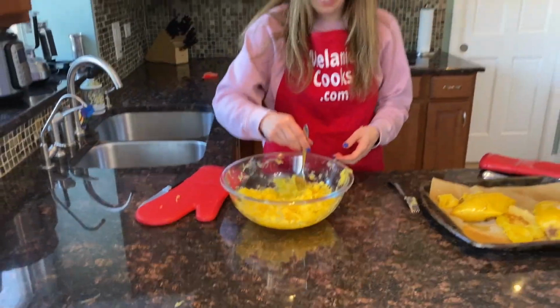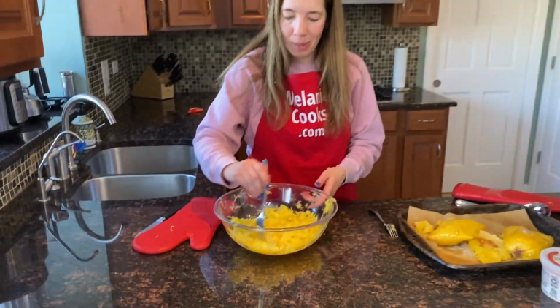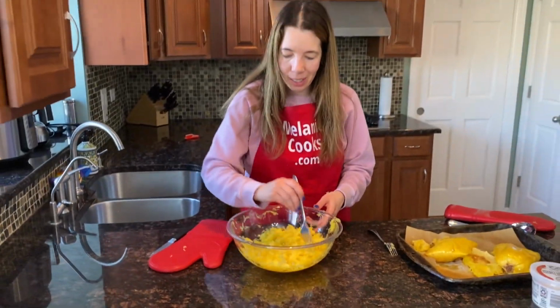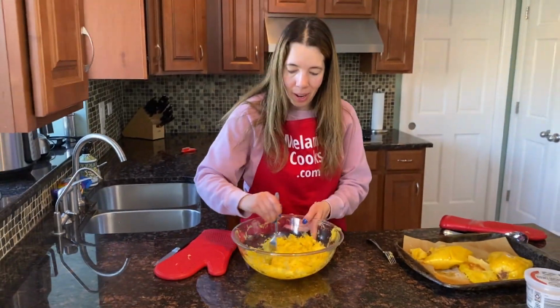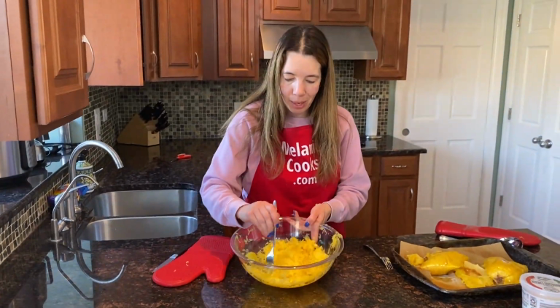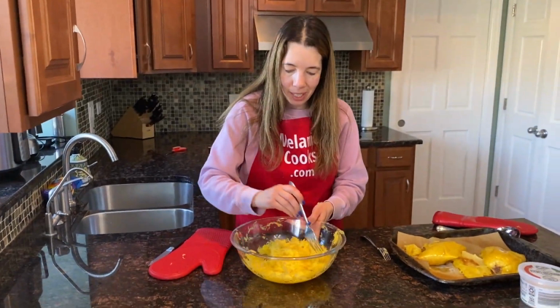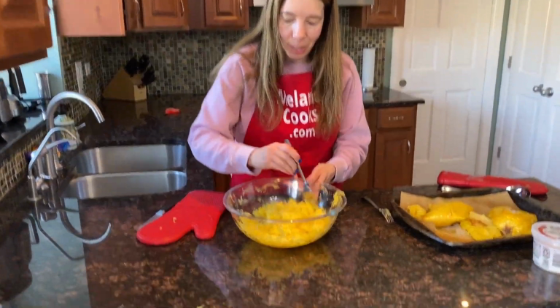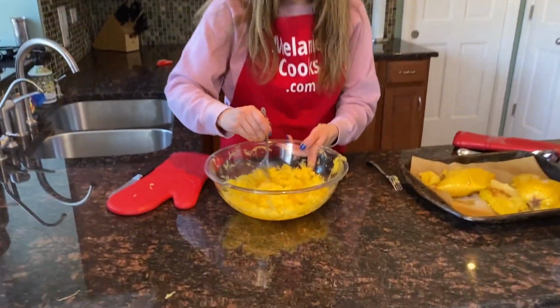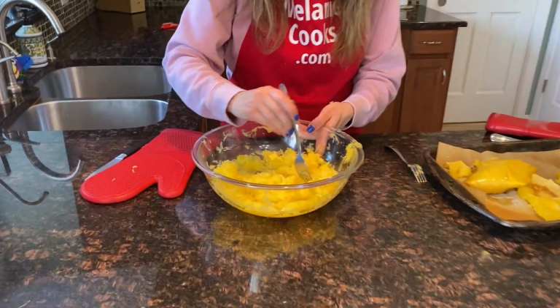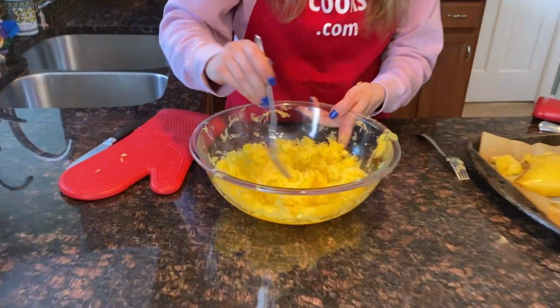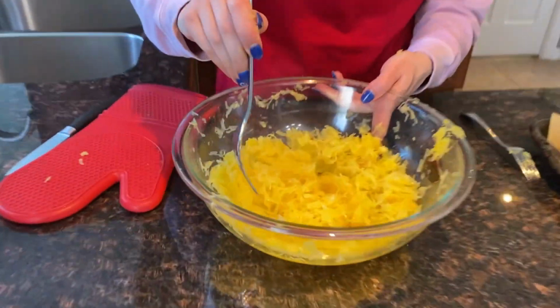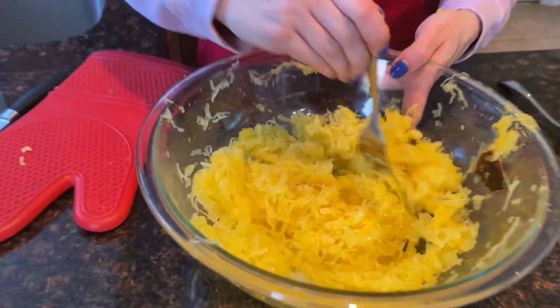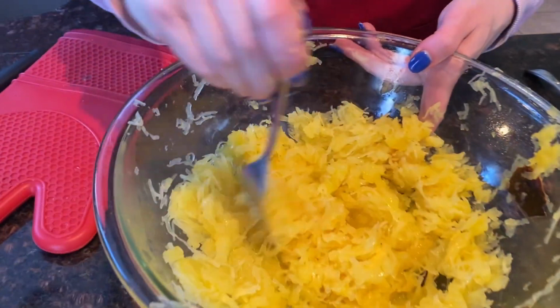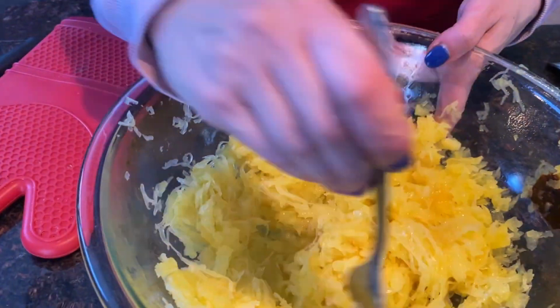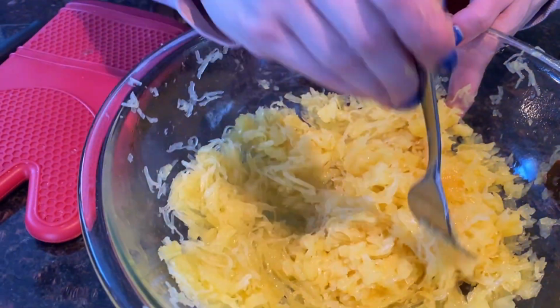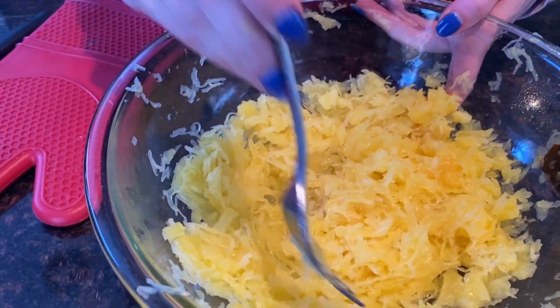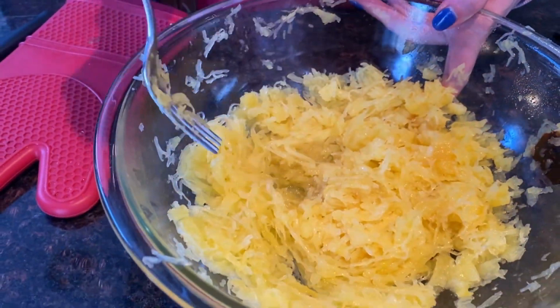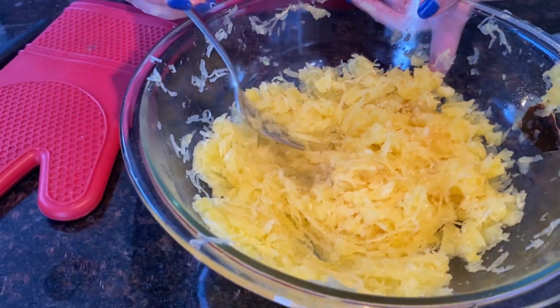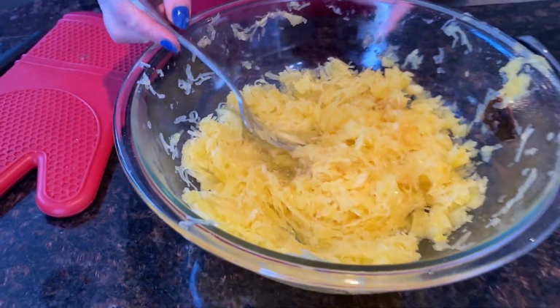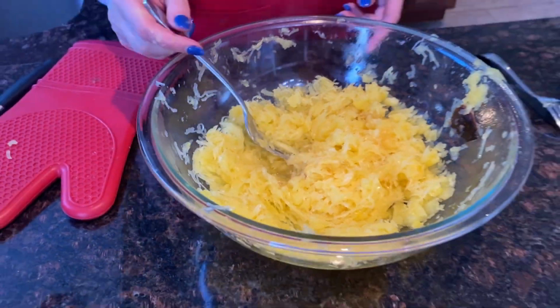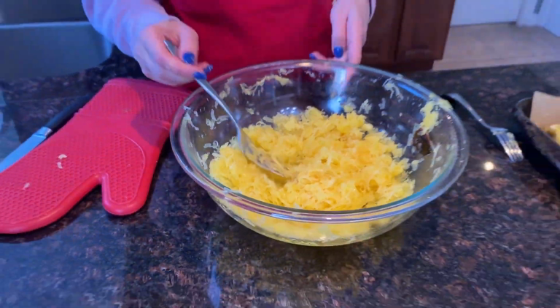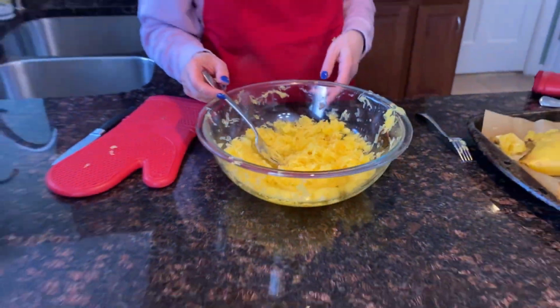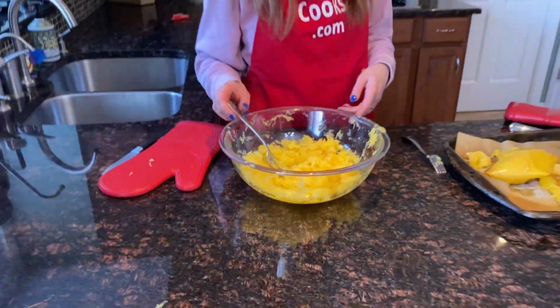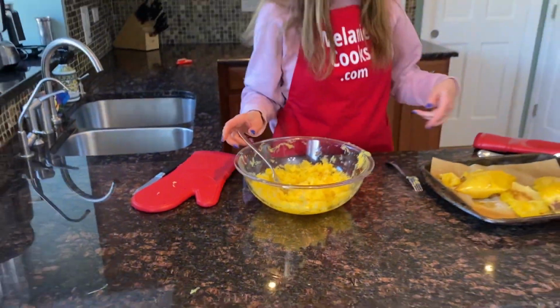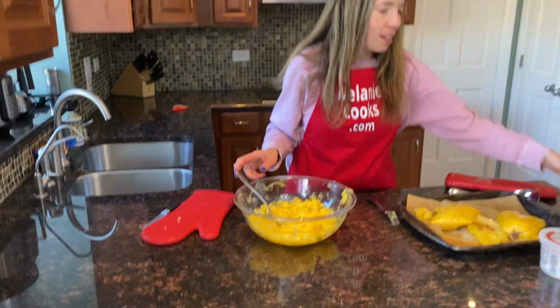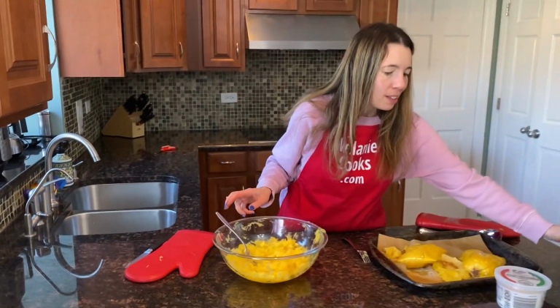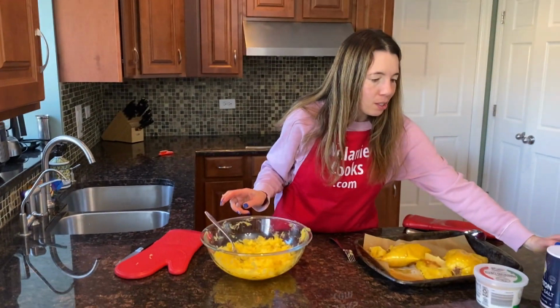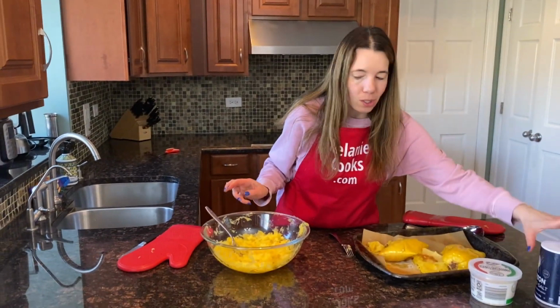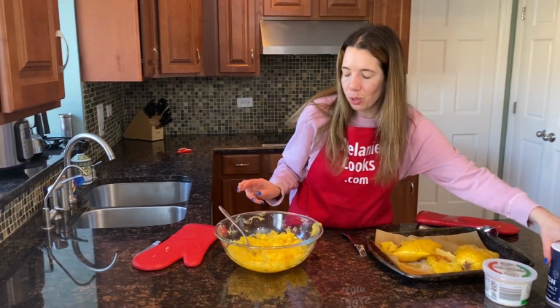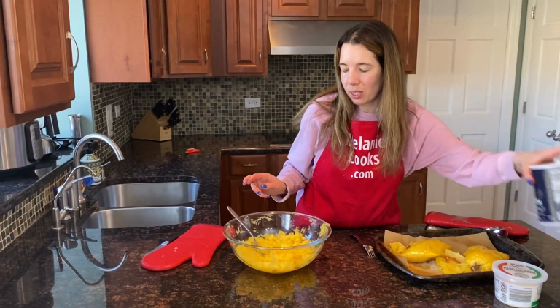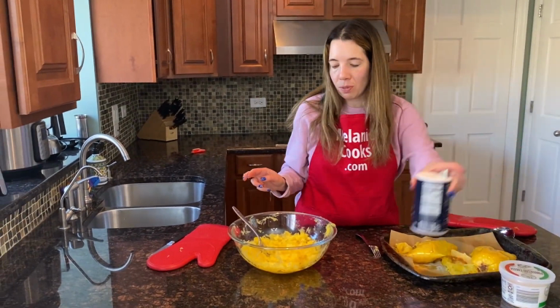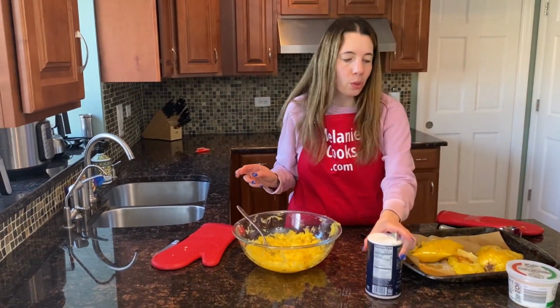Here's the spaghetti squash separated into spaghetti-like strands. This is a perfect healthy alternative to pasta. The next step would be to season it — you can use seasonings of your choice.